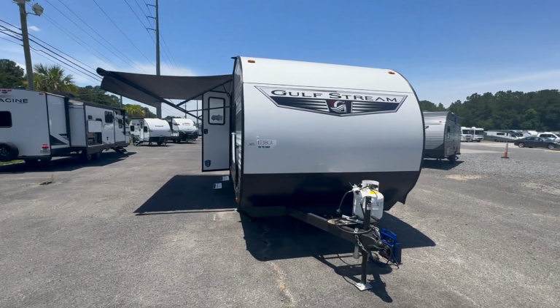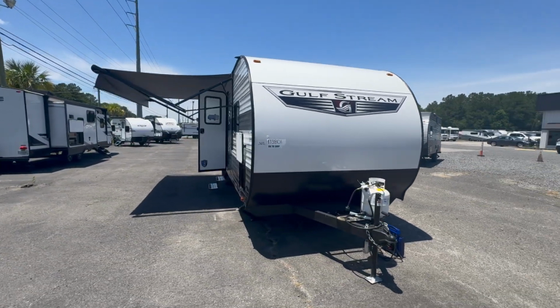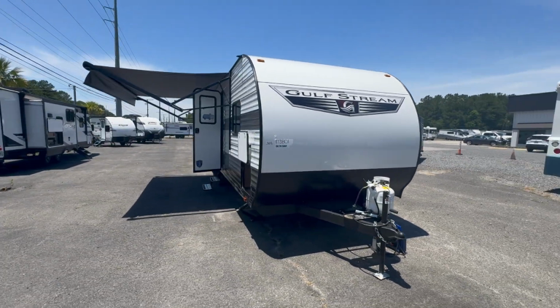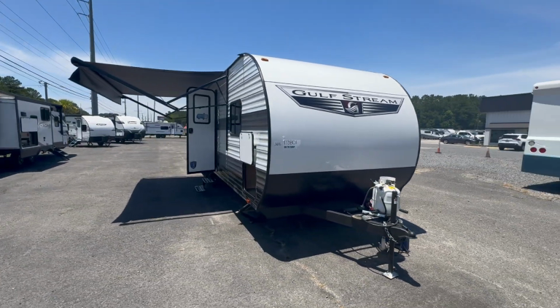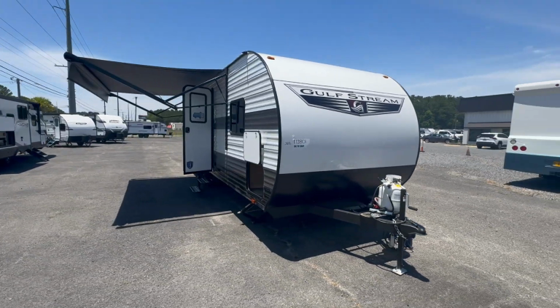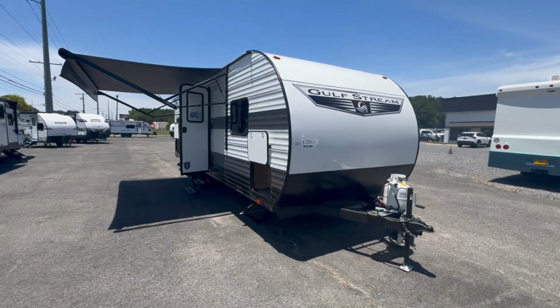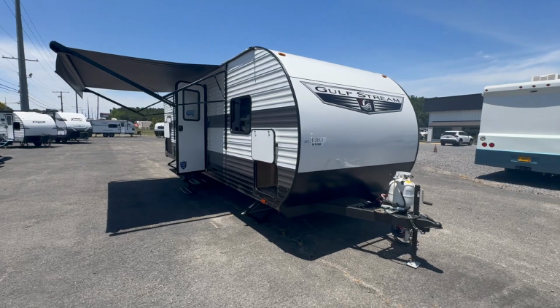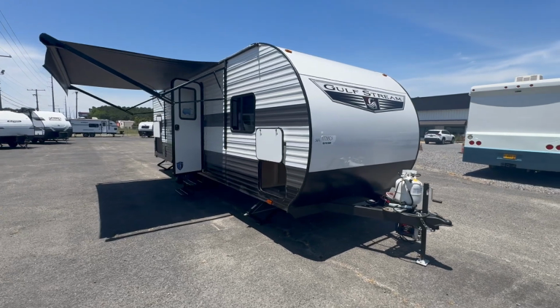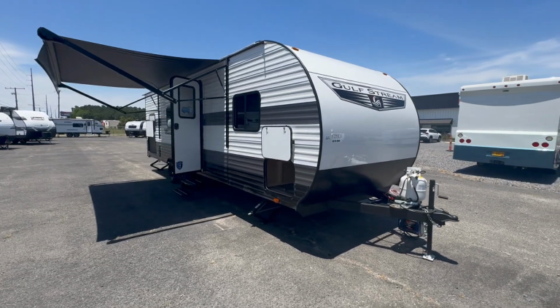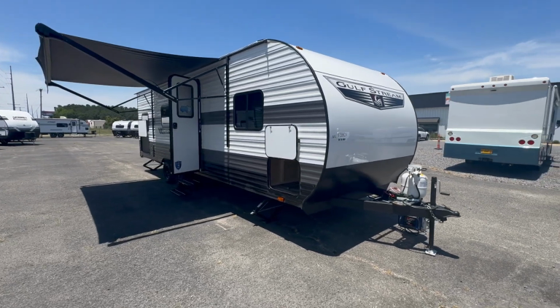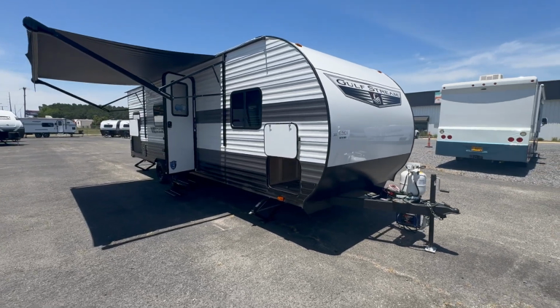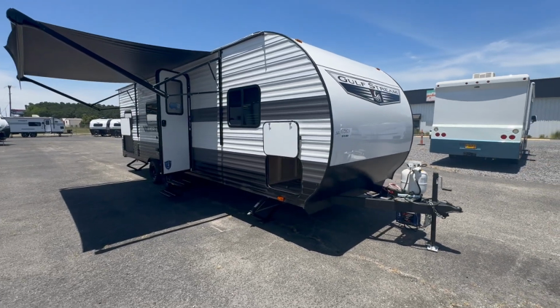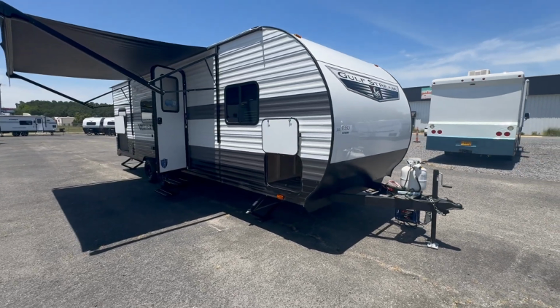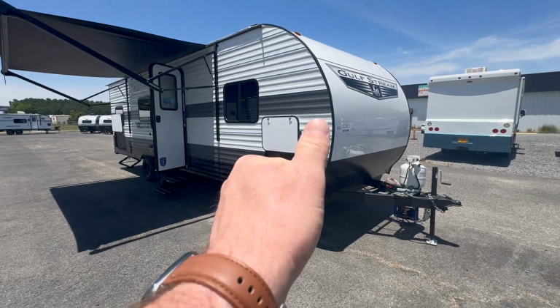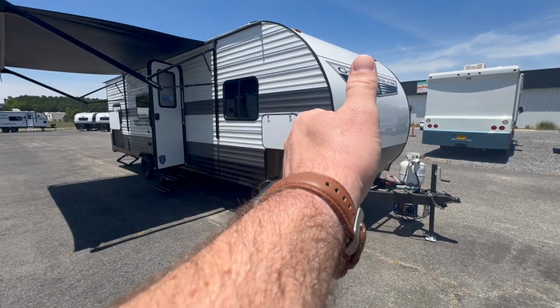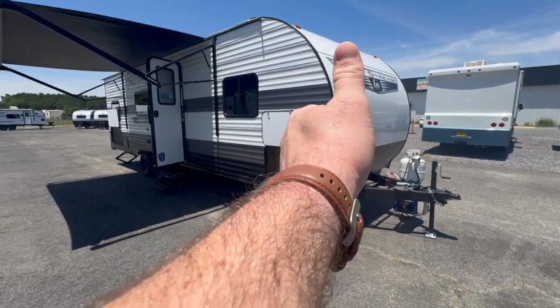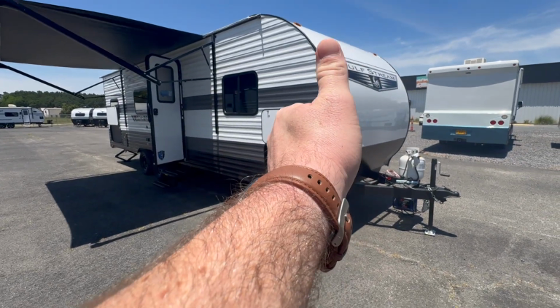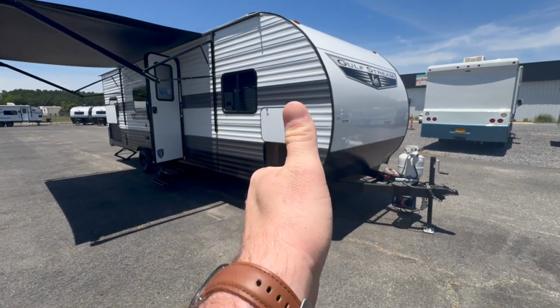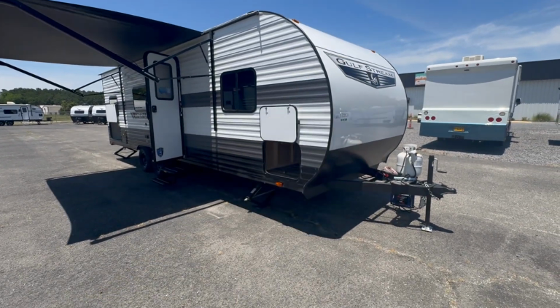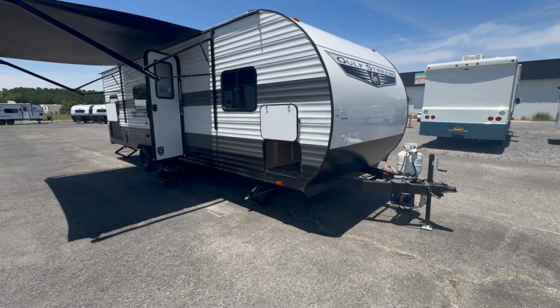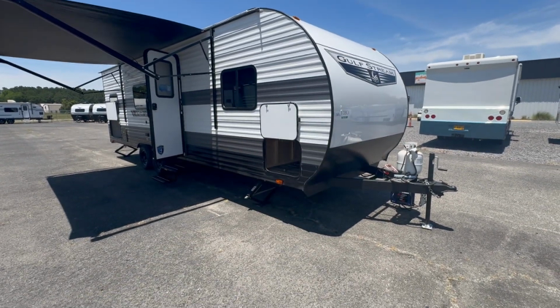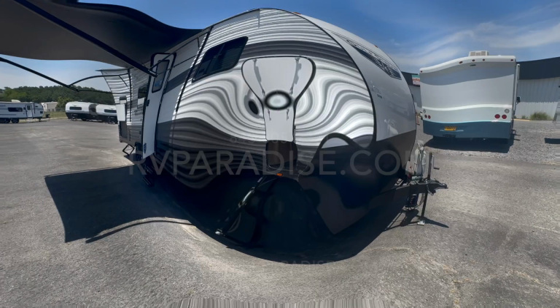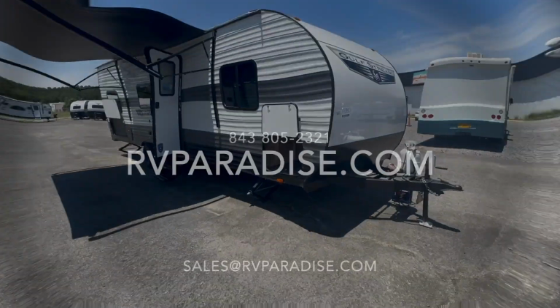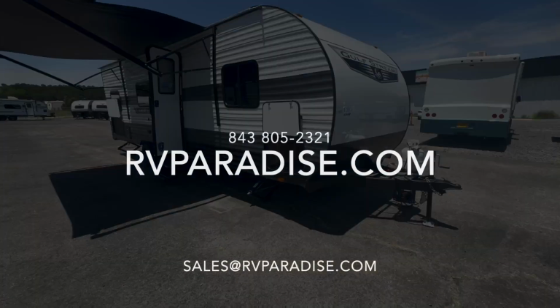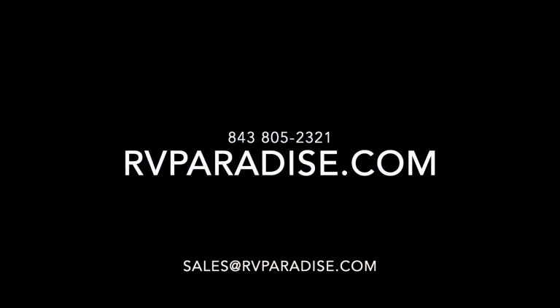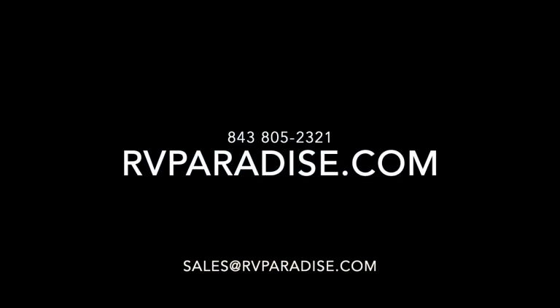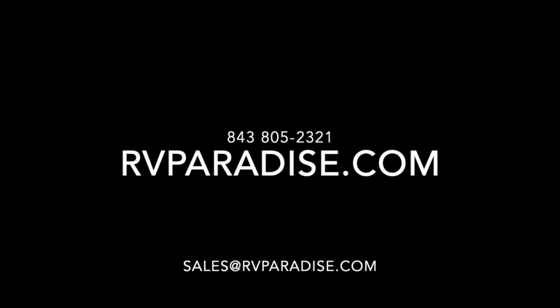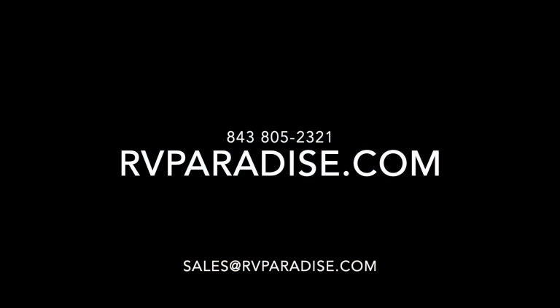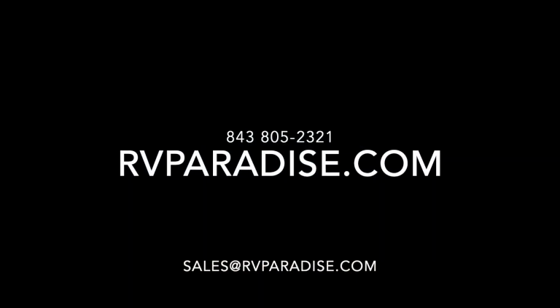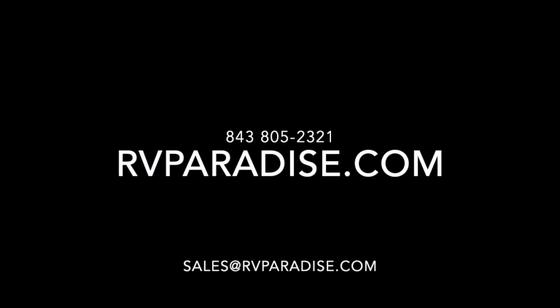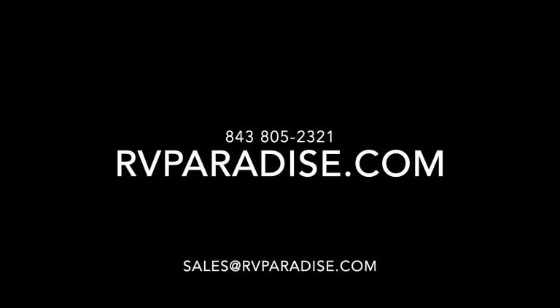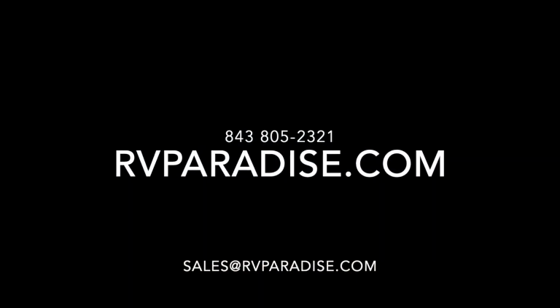Thanks for joining. If you have any questions at all, drop them in the comments — I'd be happy to answer any that you have. There's also a link to our listing with all of the specs. My name is Nate with RV Paradise — have a great one!